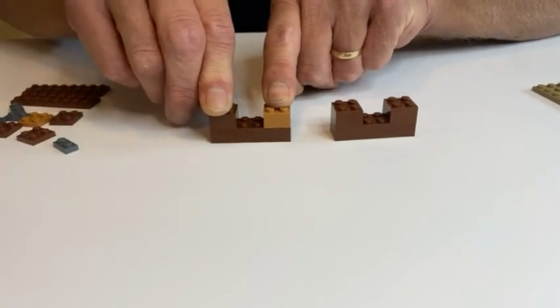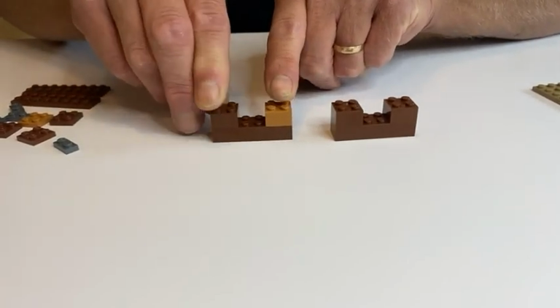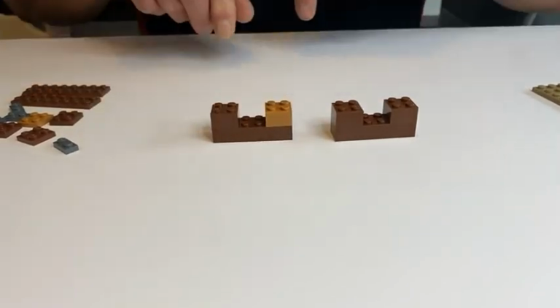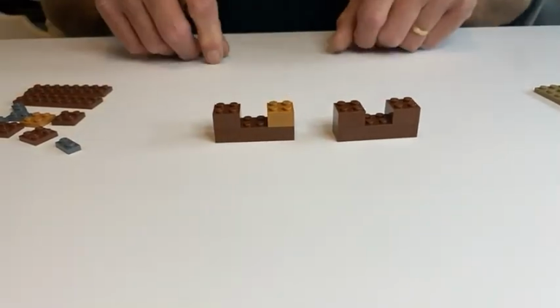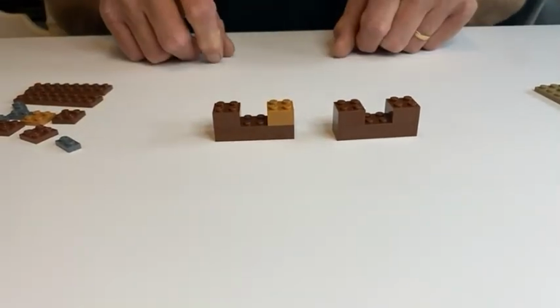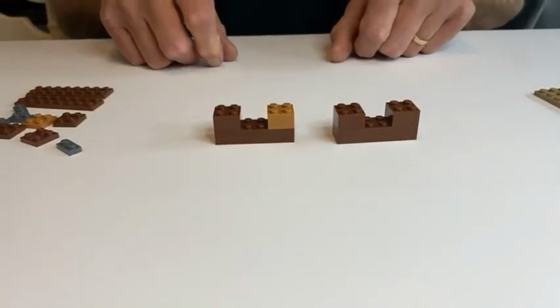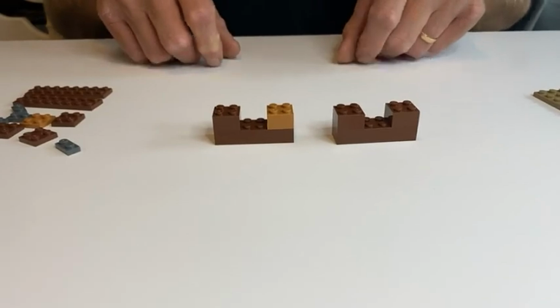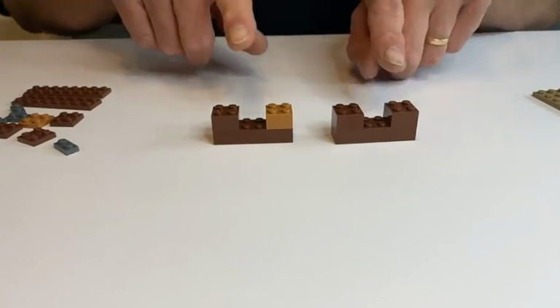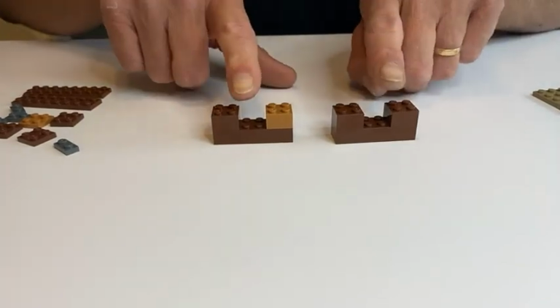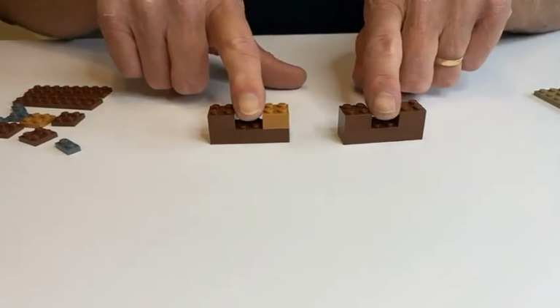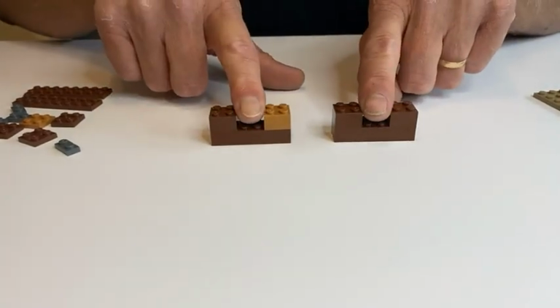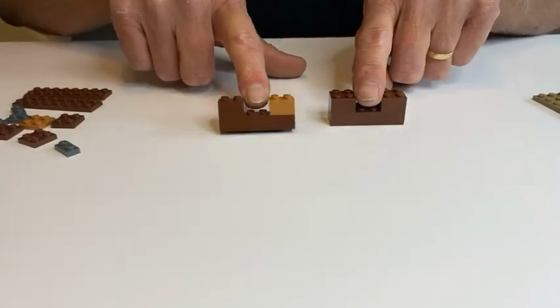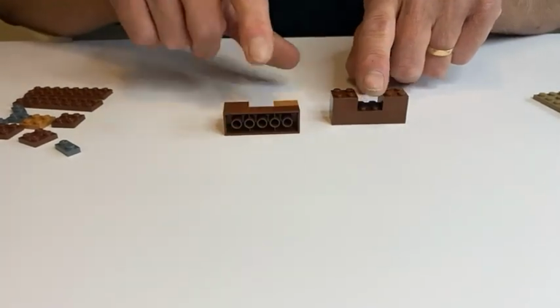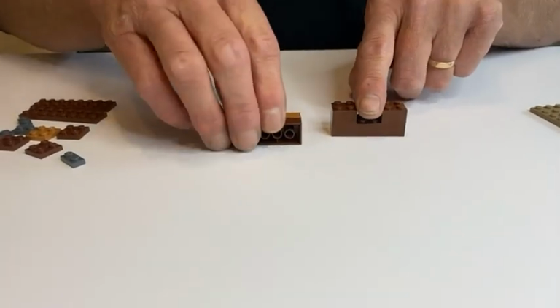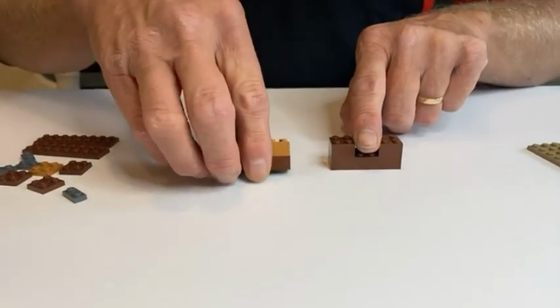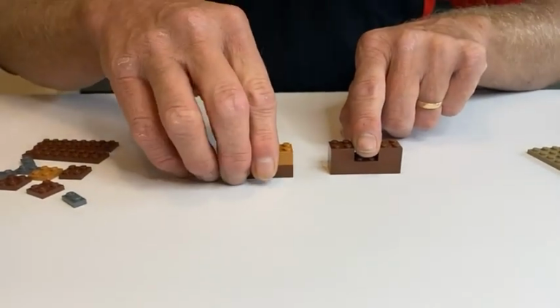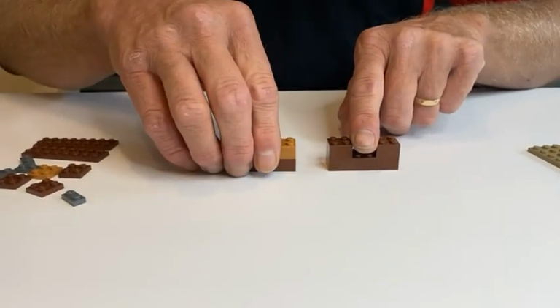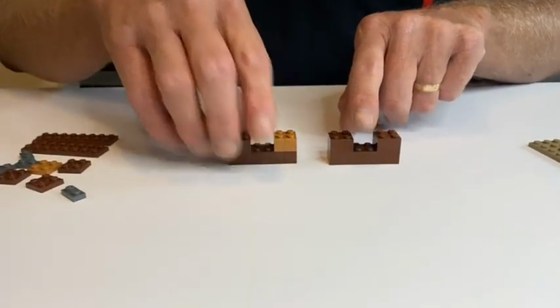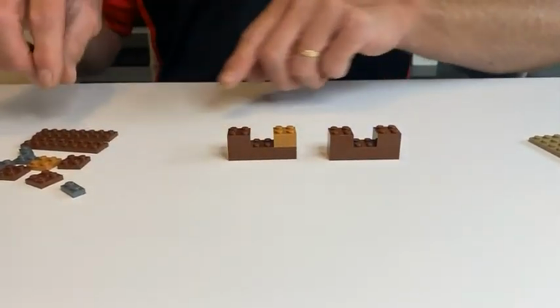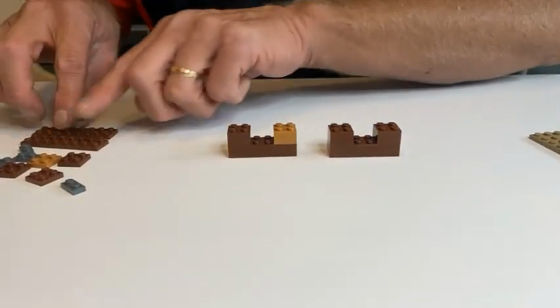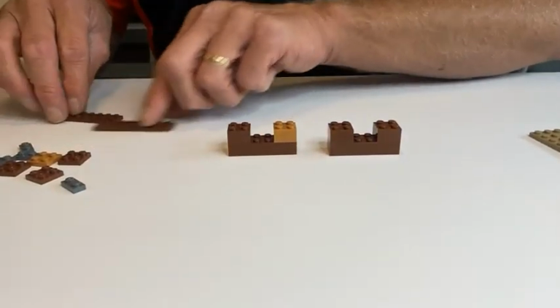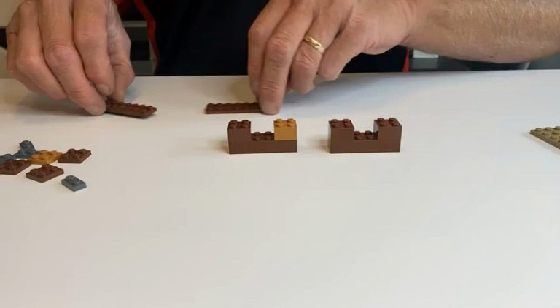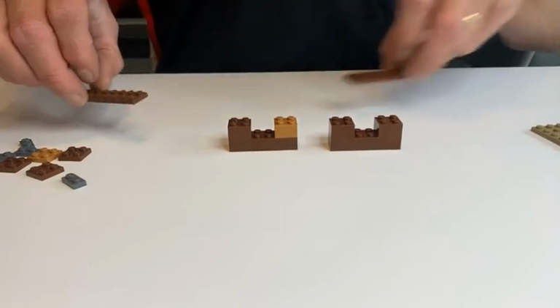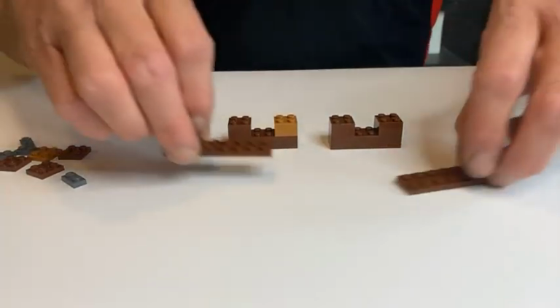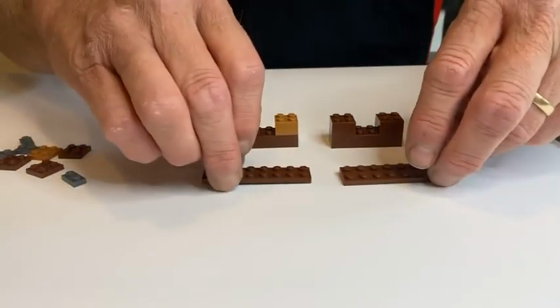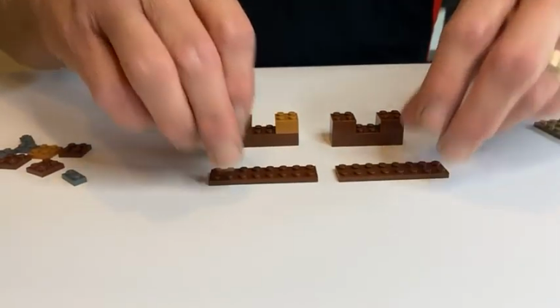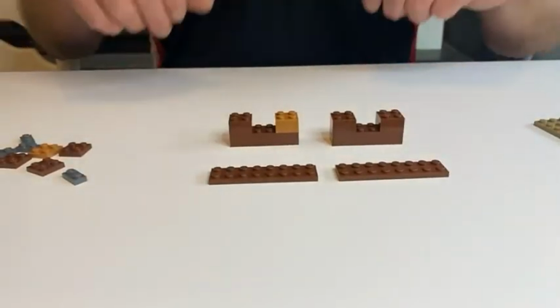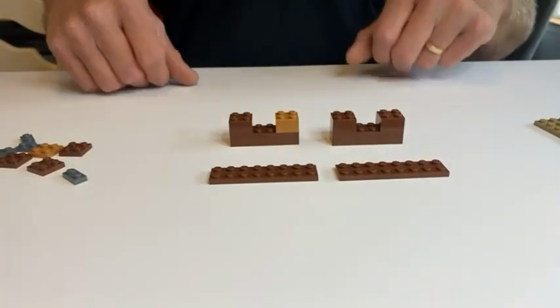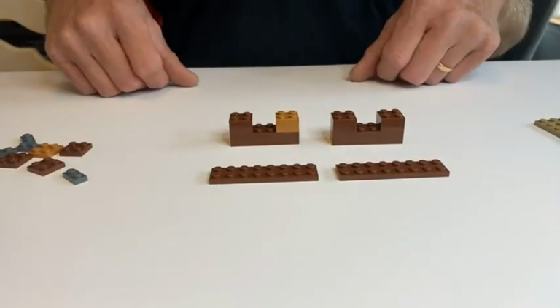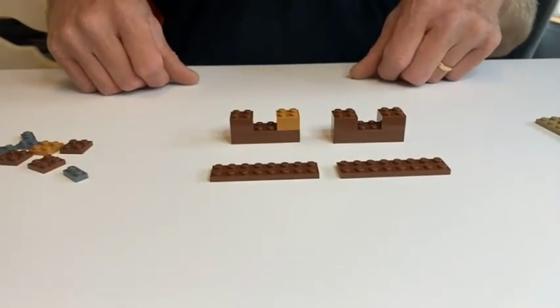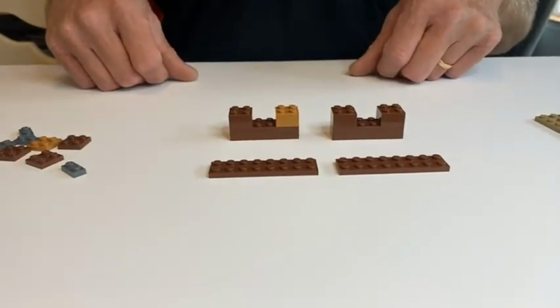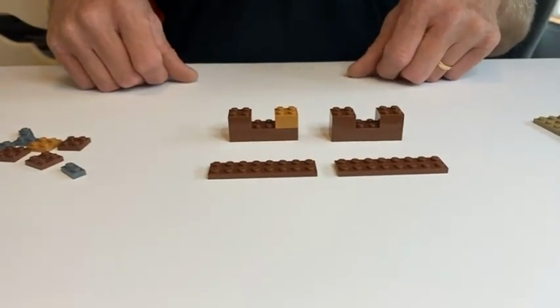And the fourth two-by-two on top of the six. Now we'll slide these back a little bit, and we need our two-by-eight plates.